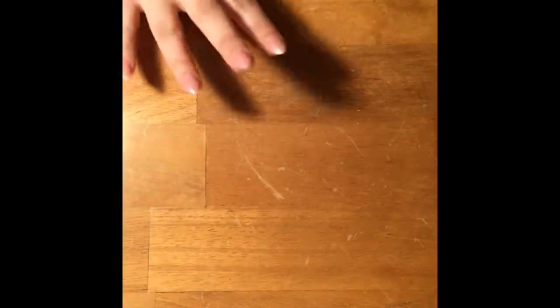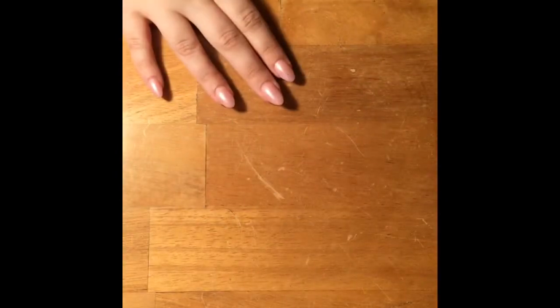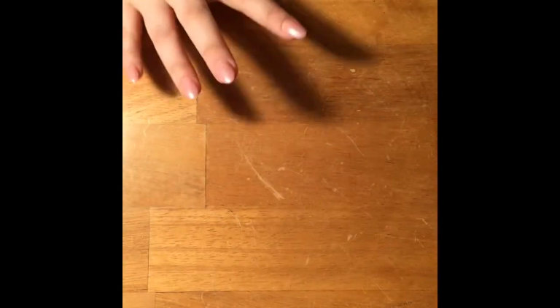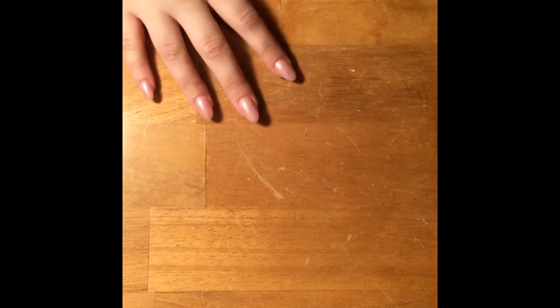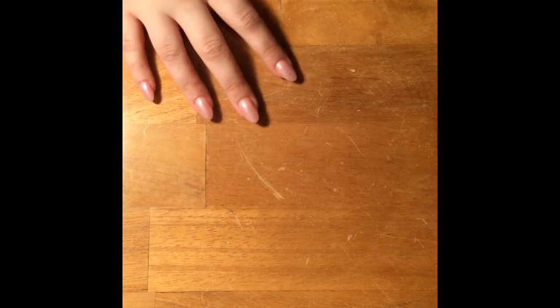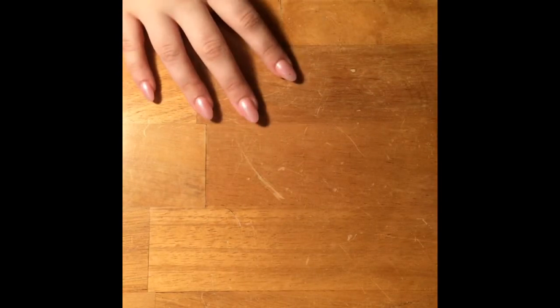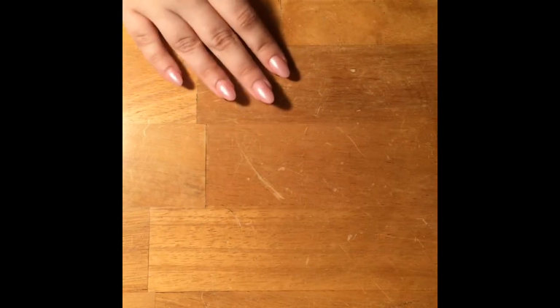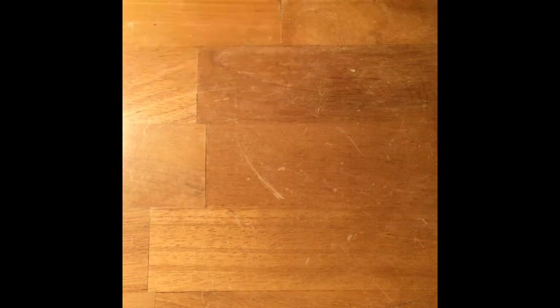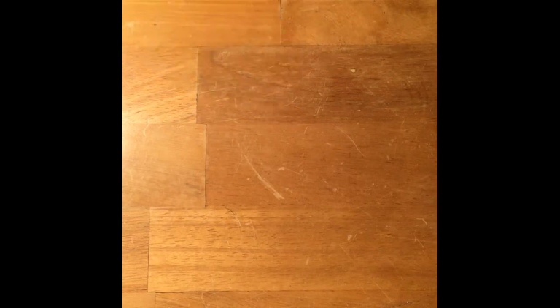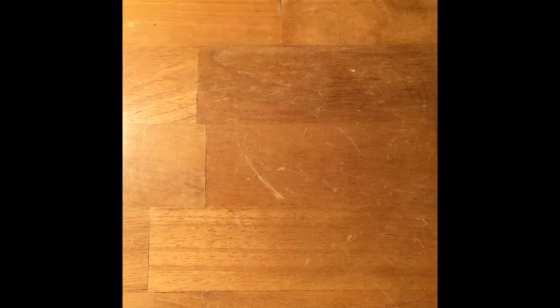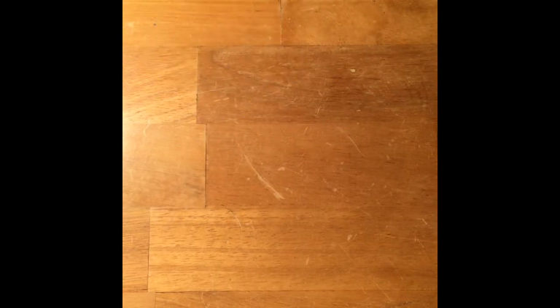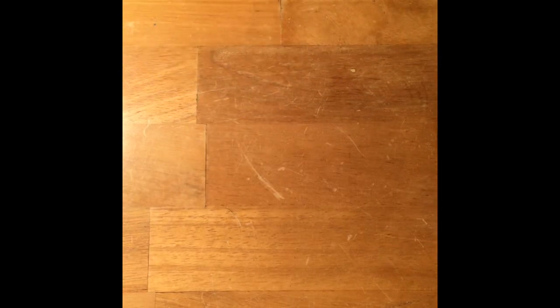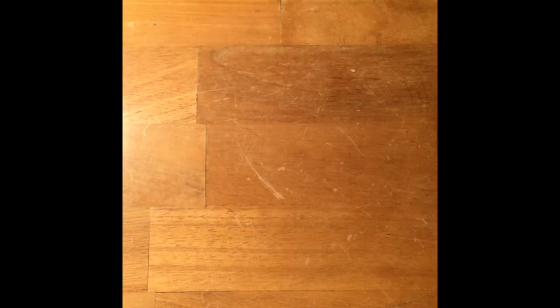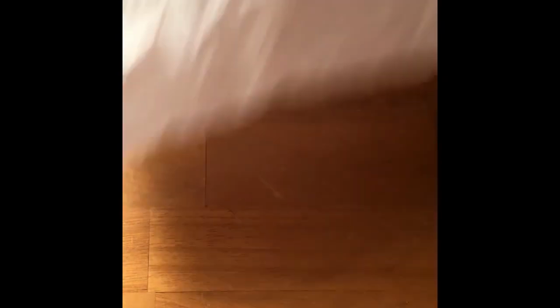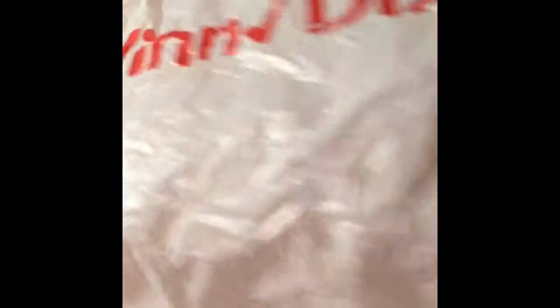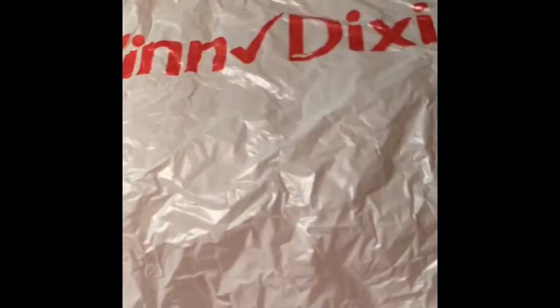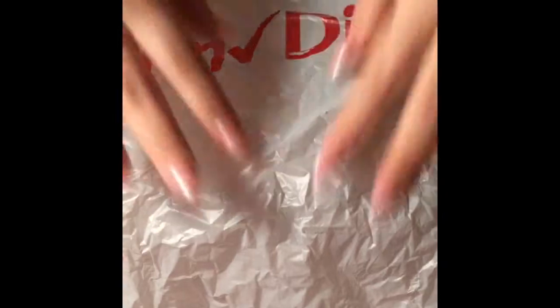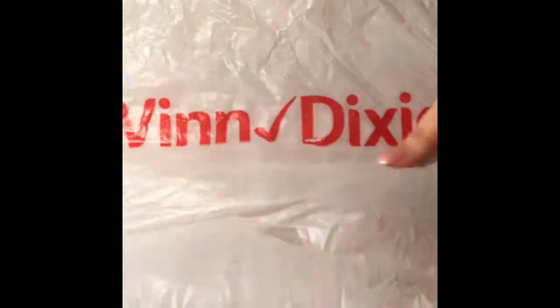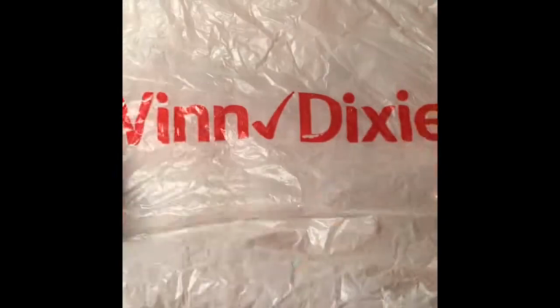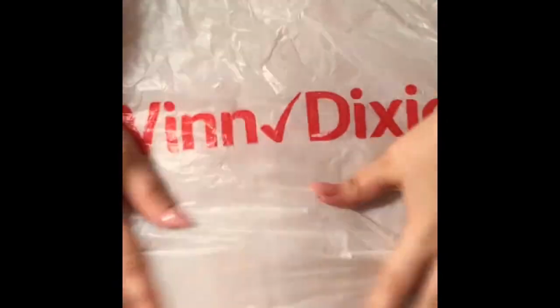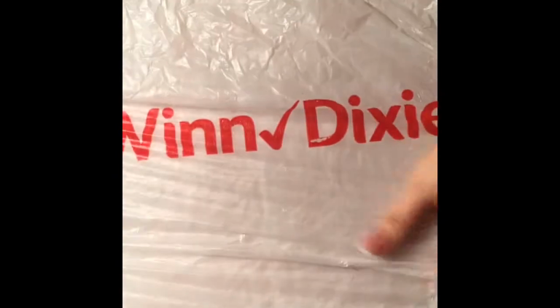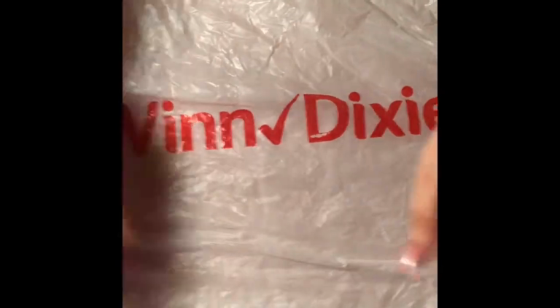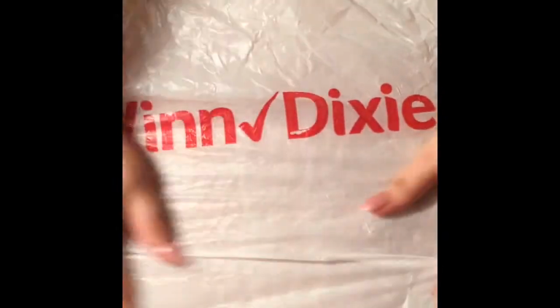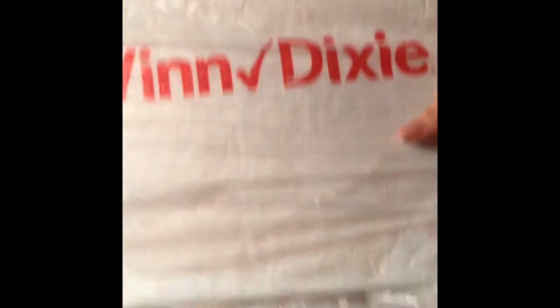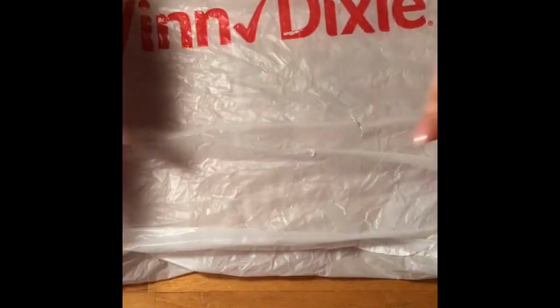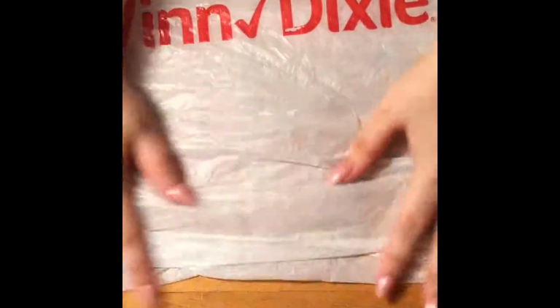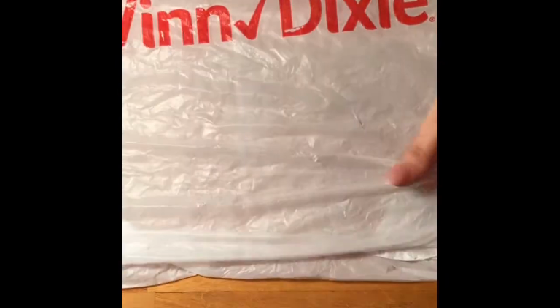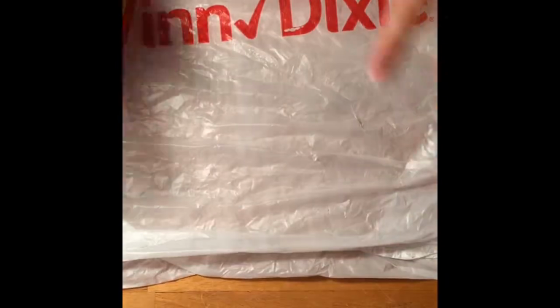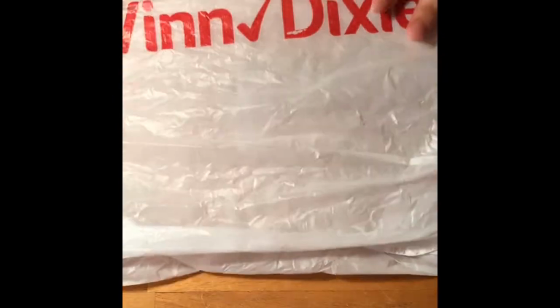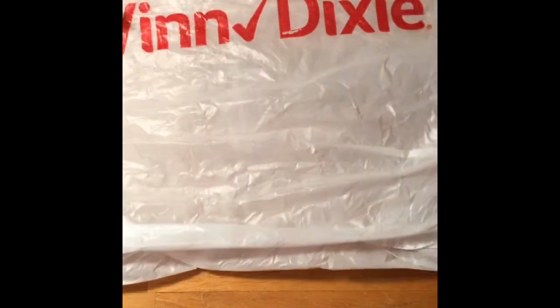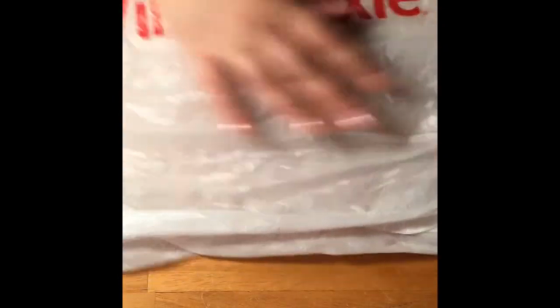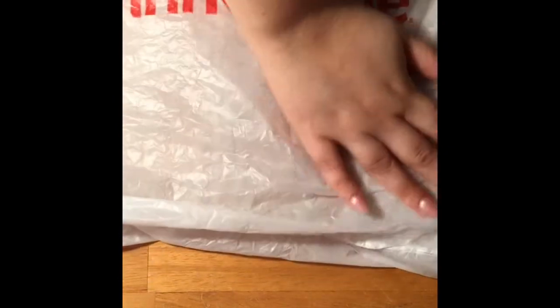Hello and welcome to a new video. Today I'm going to show you how I make yarn out of plastic grocery bags. Today I'm going to use Winn-Dixie grocery bags.